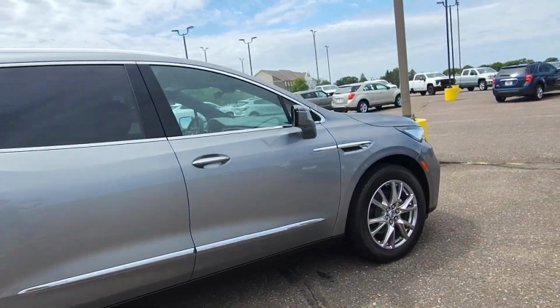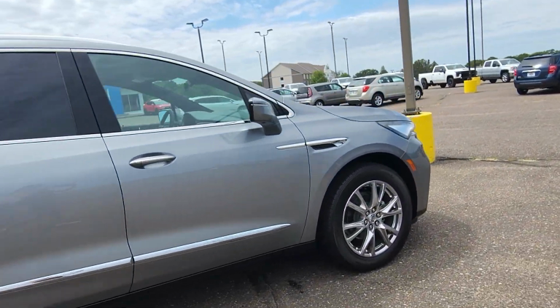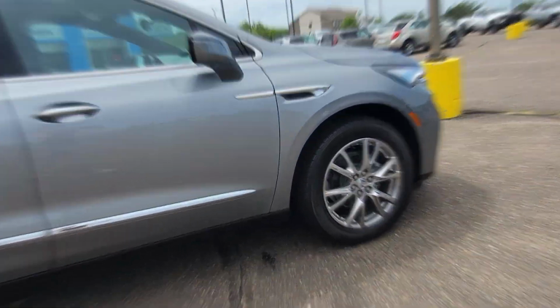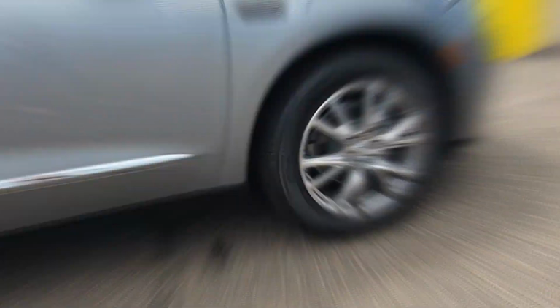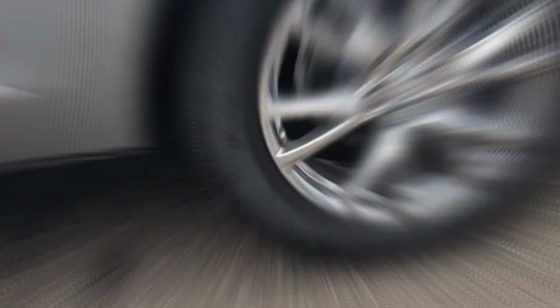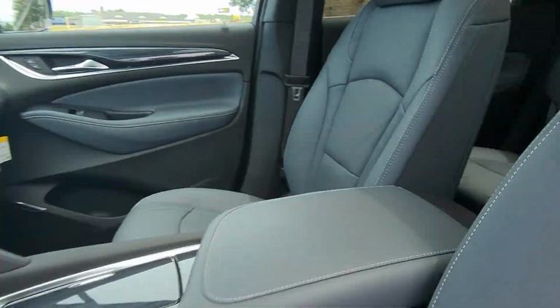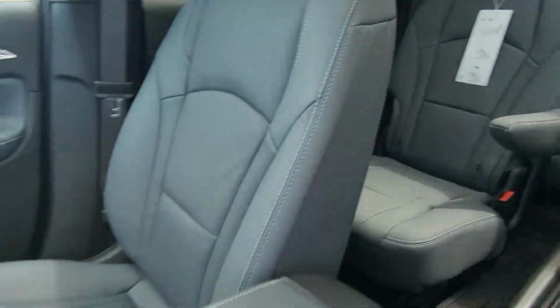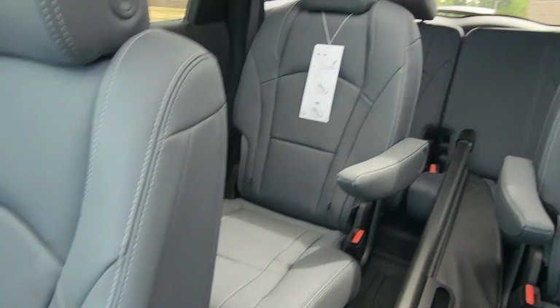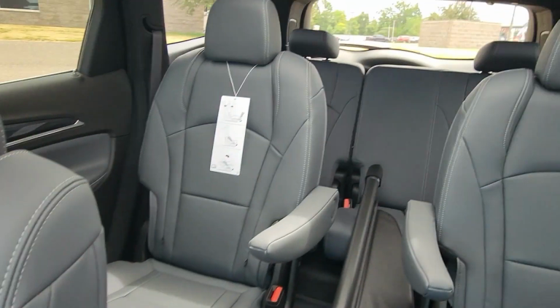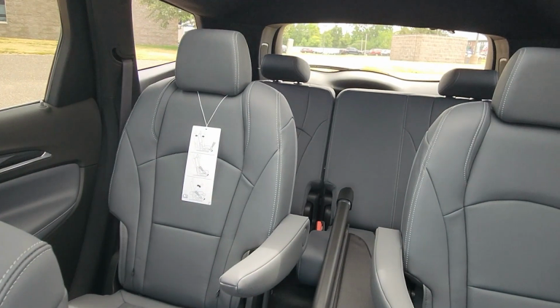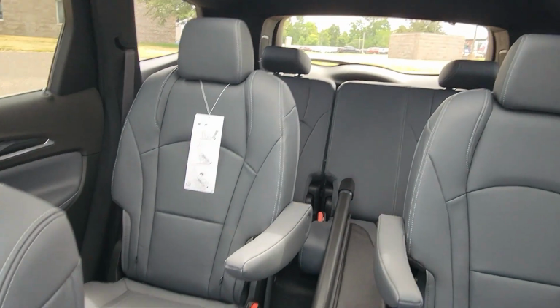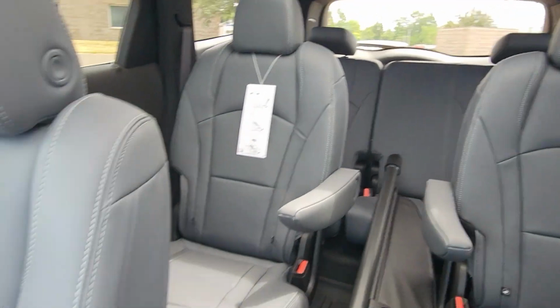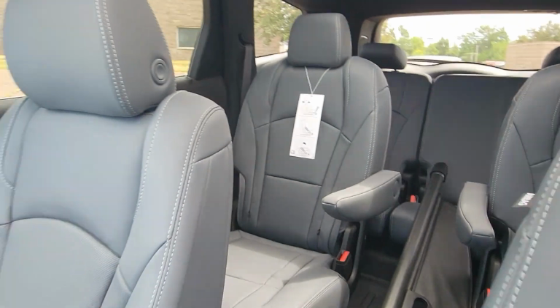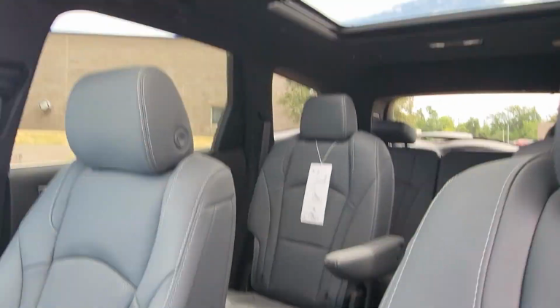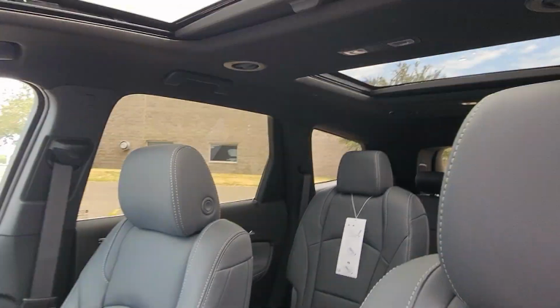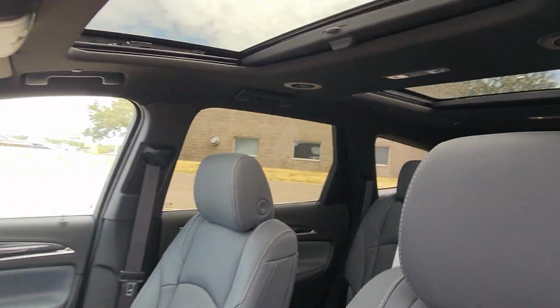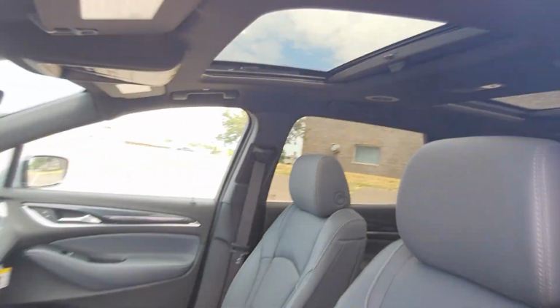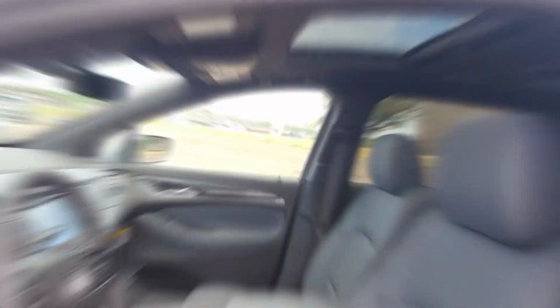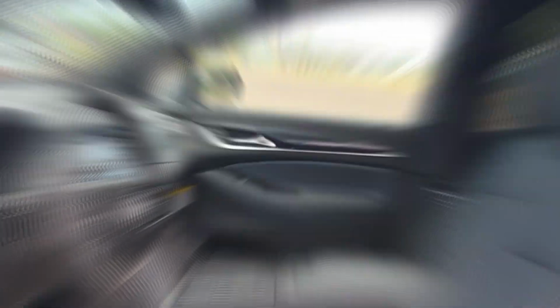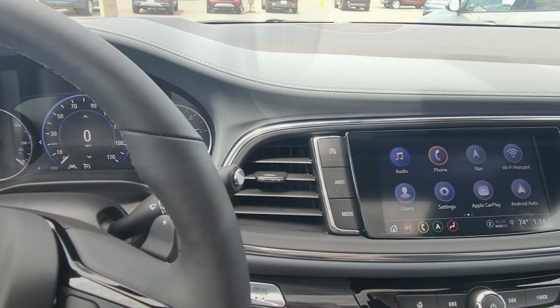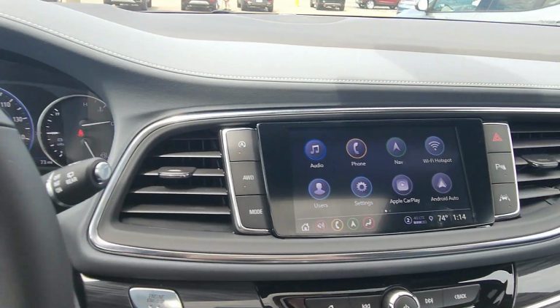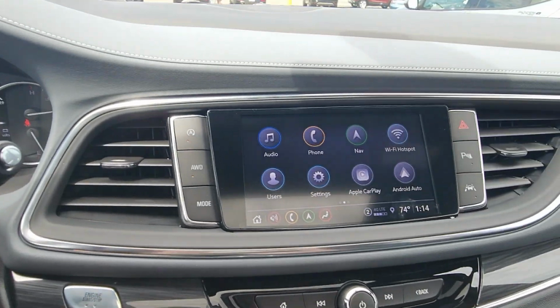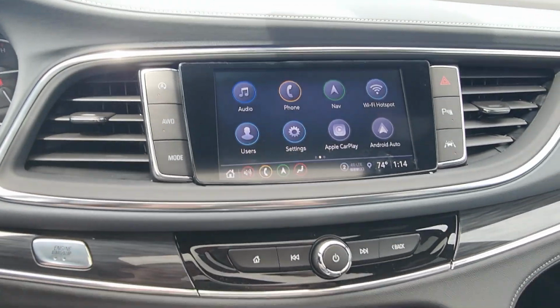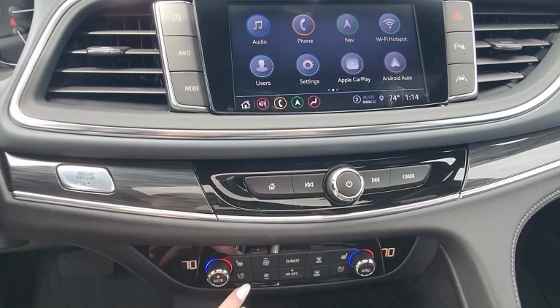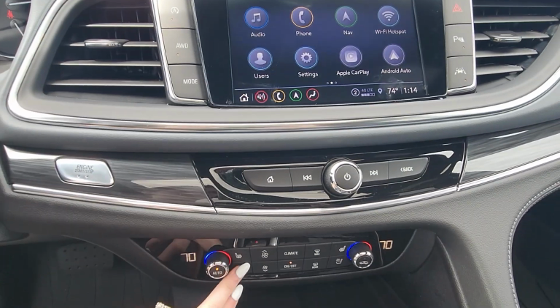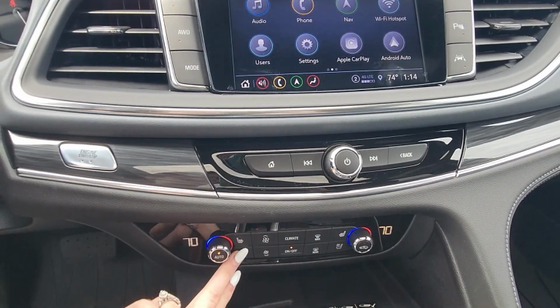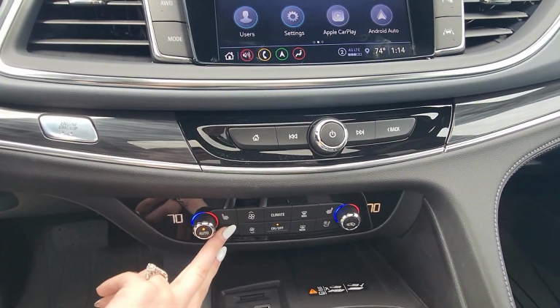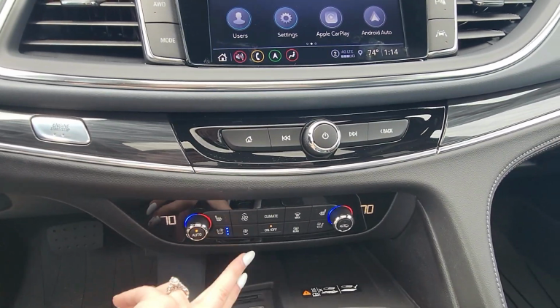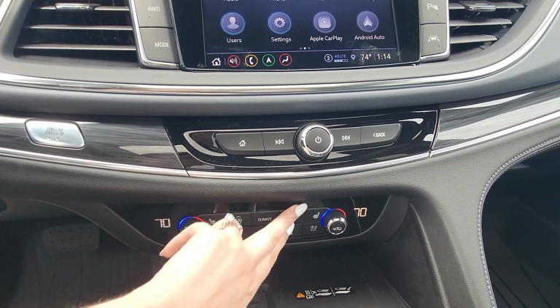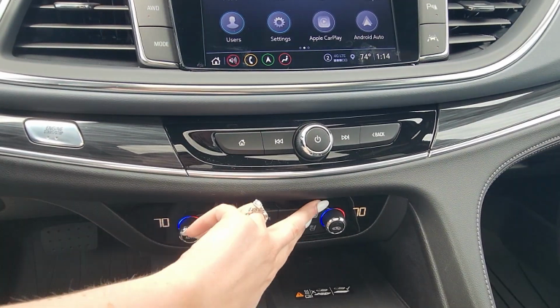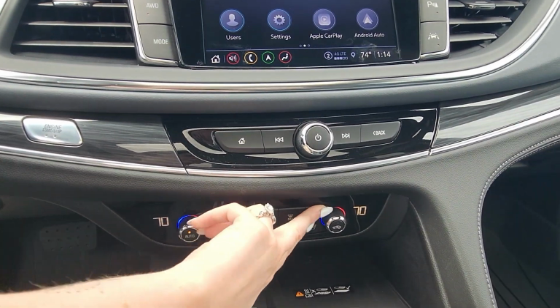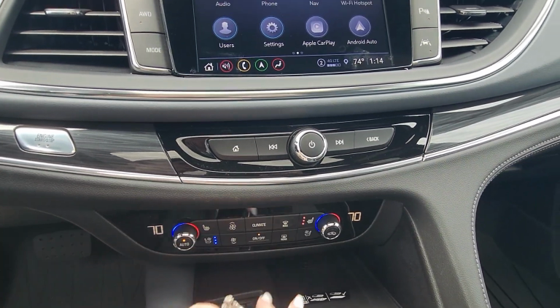Going inside, you can see it has a moonroof, heated steering, heated and cooled seats, and it also has a heads-up display.